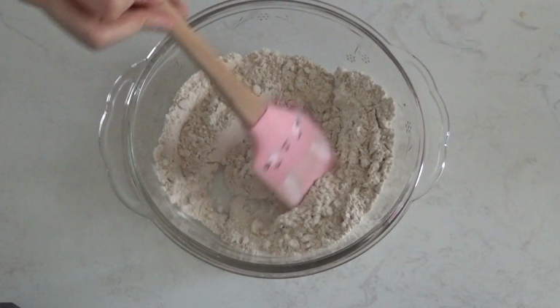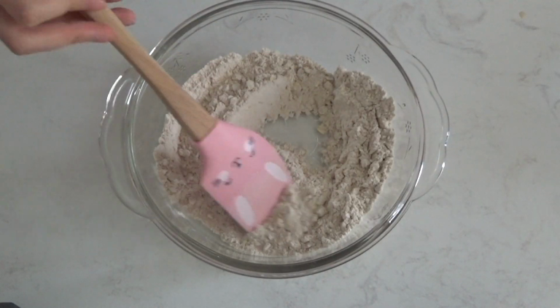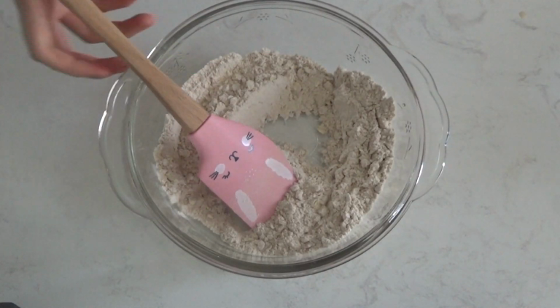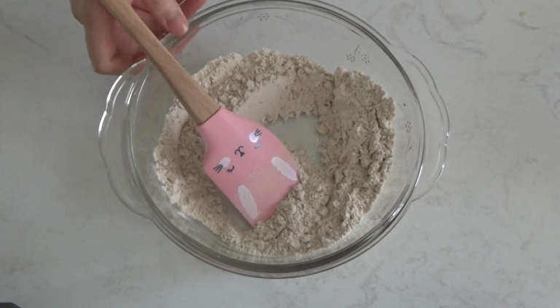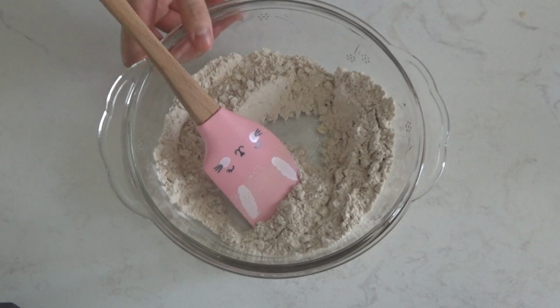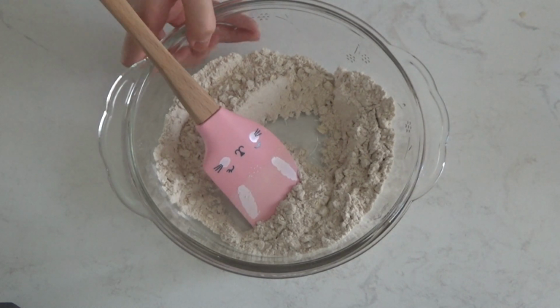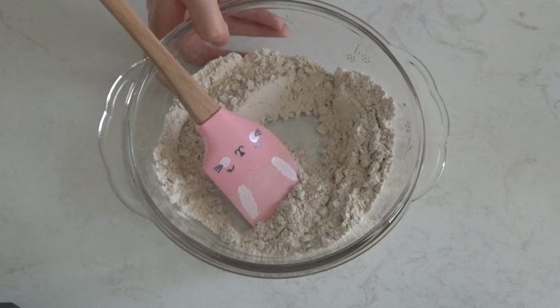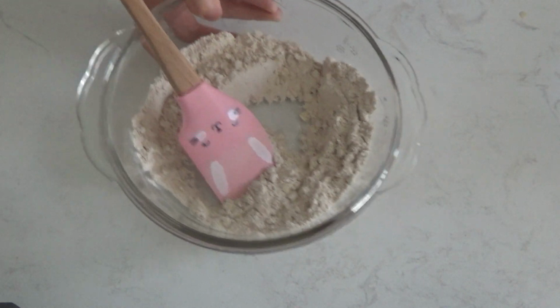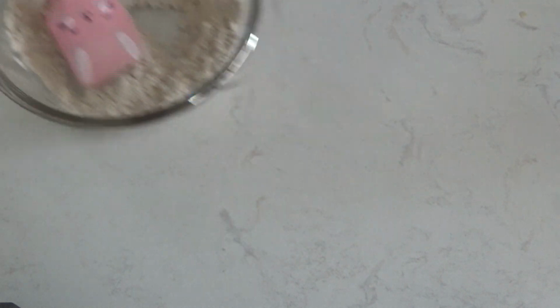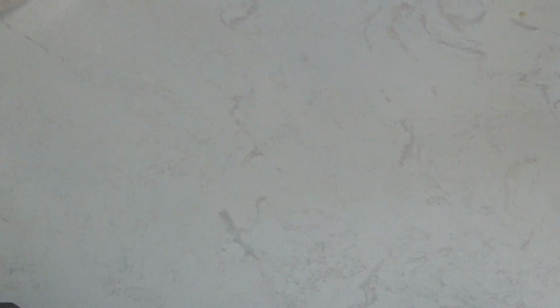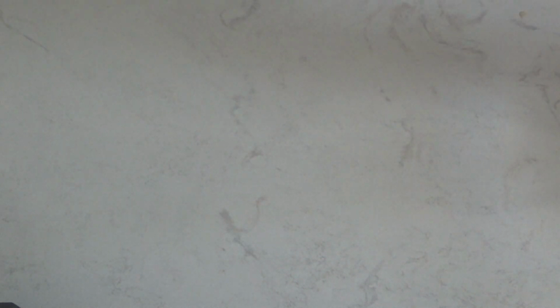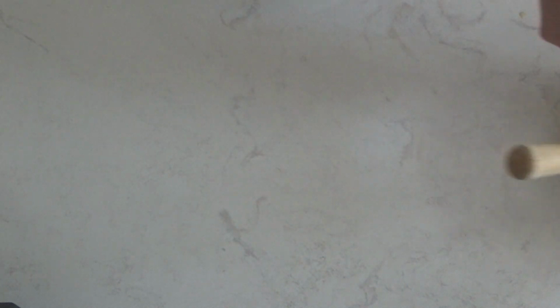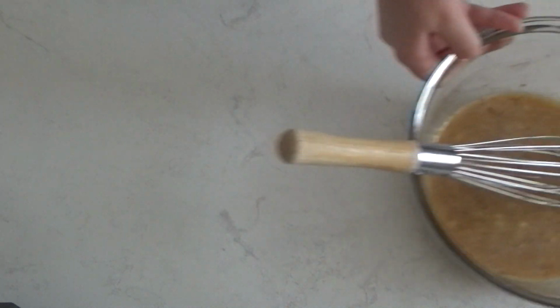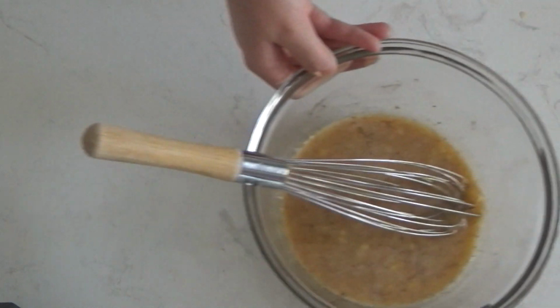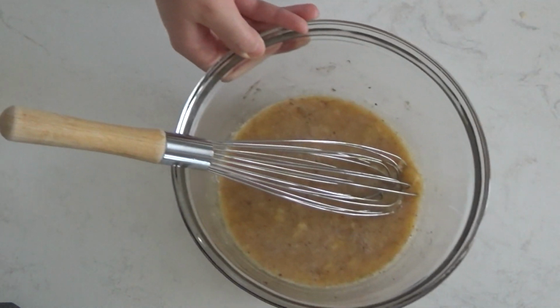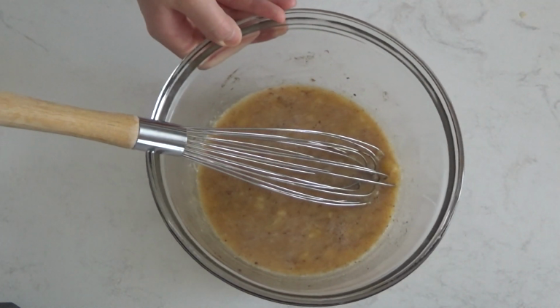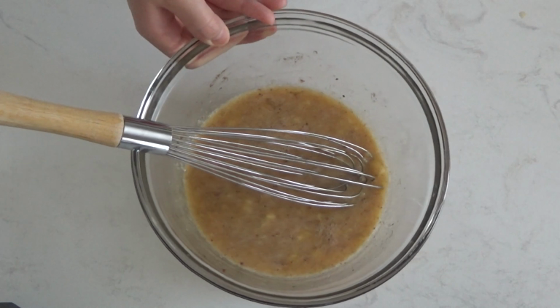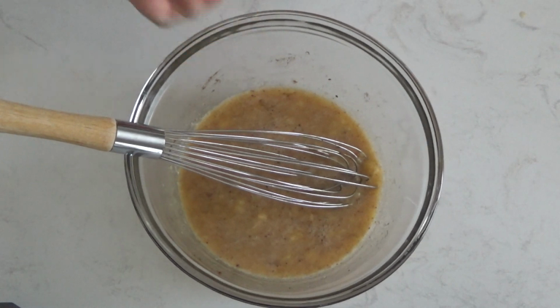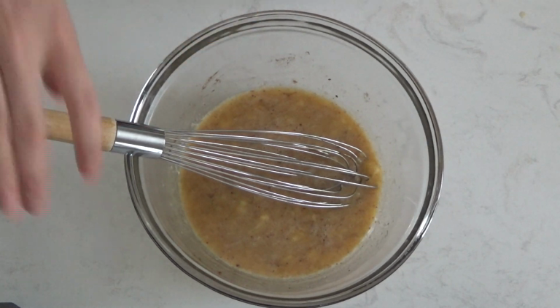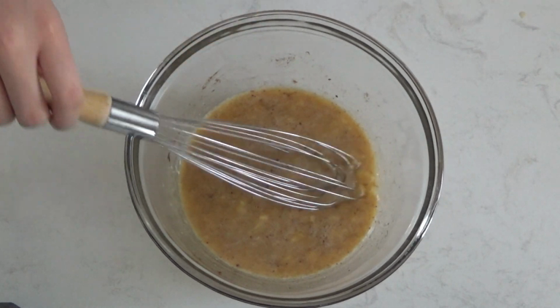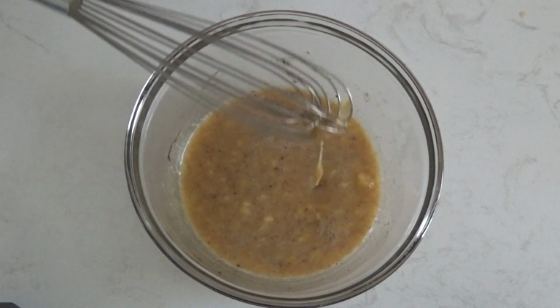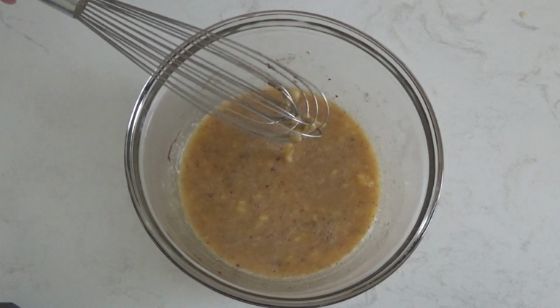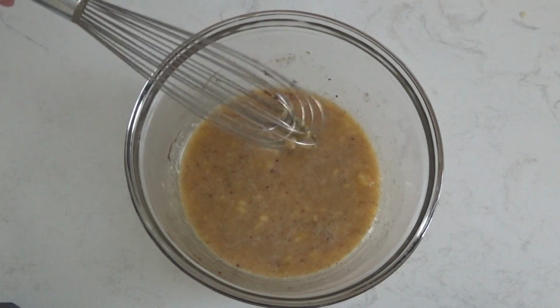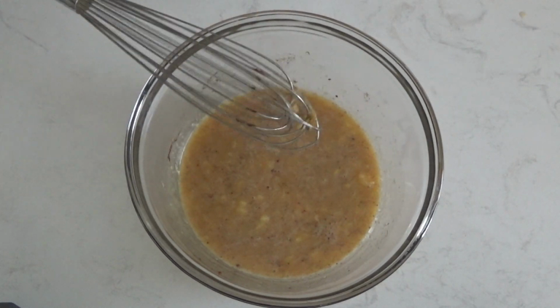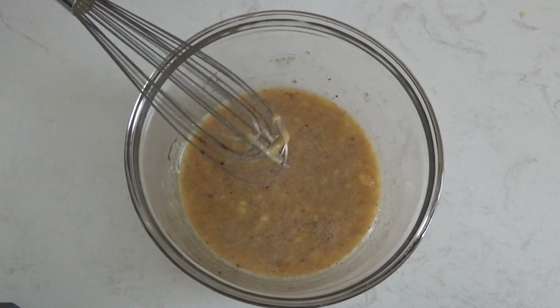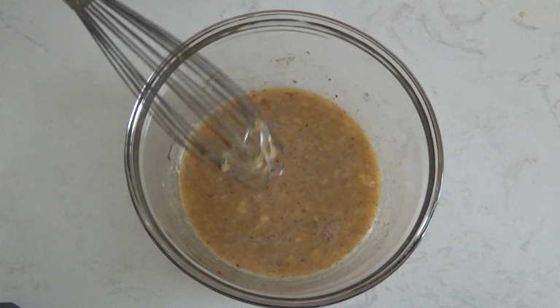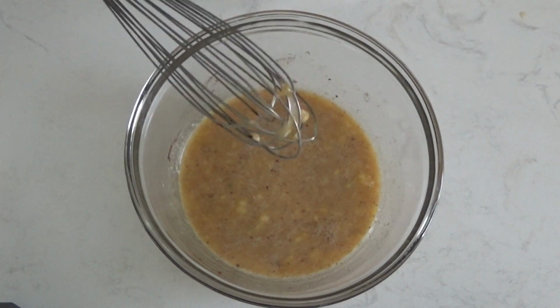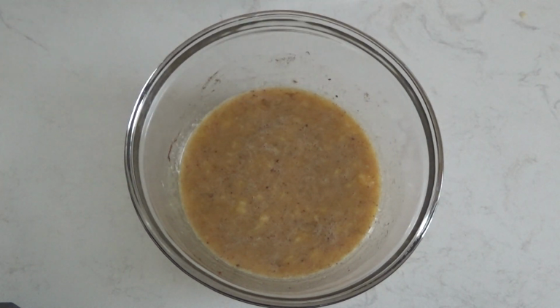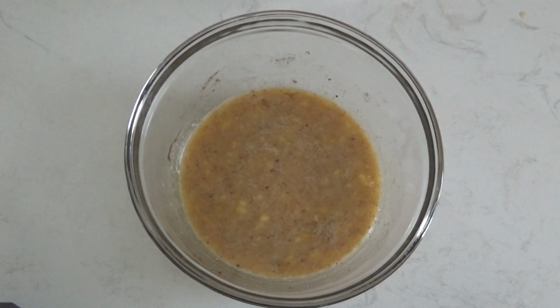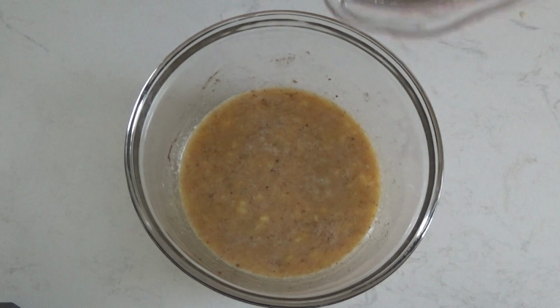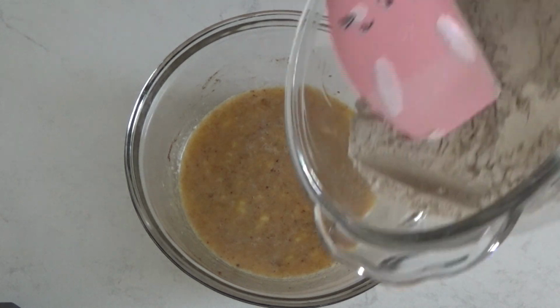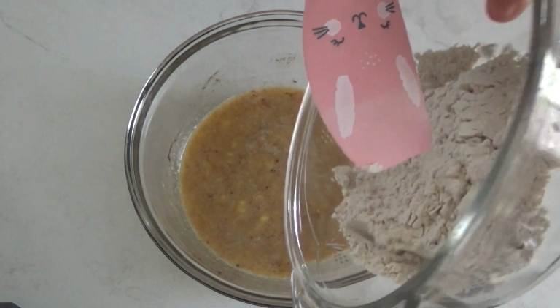Now we are going to bring back the other bowl and fold in the oats and flour. A tip is to make sure not to over-mix, or it will make a dense muffin.